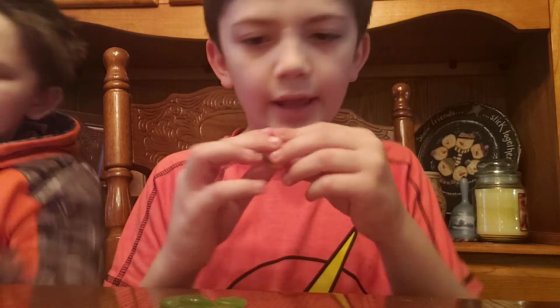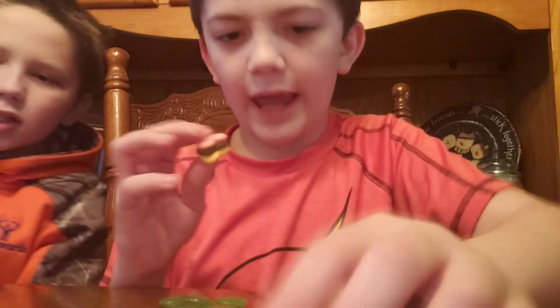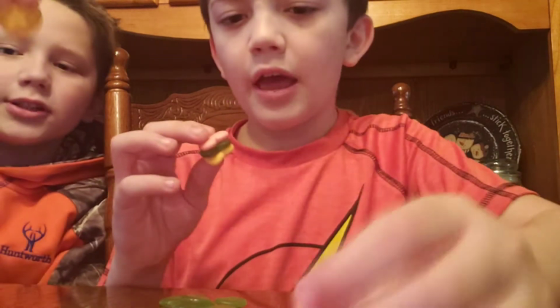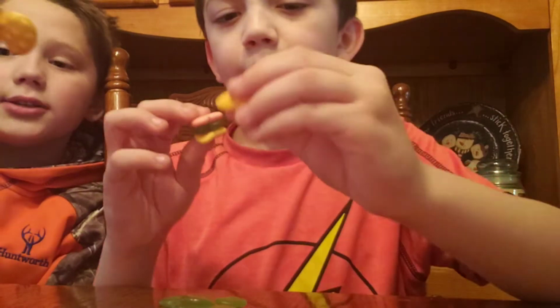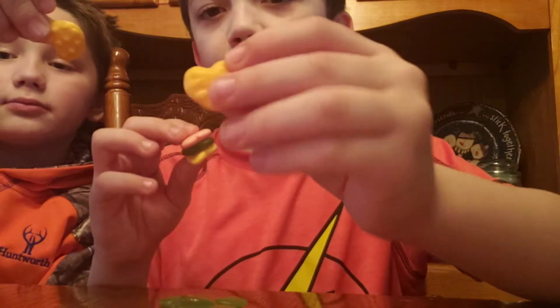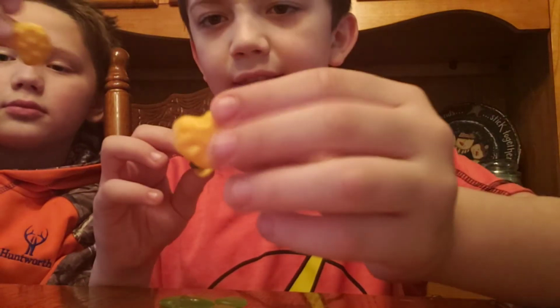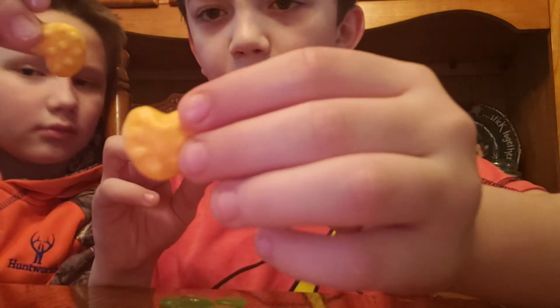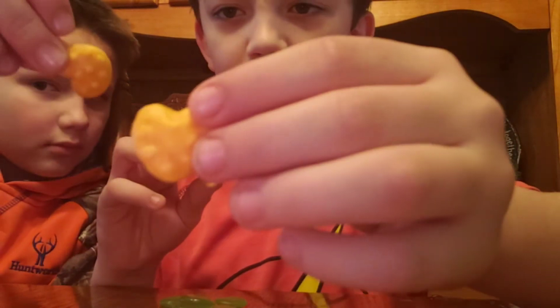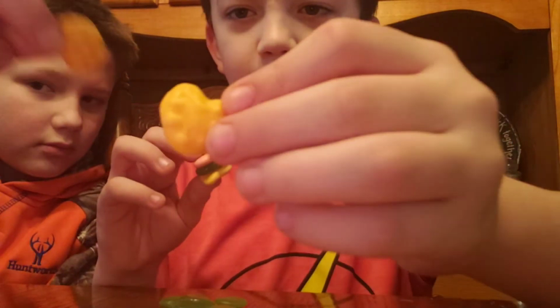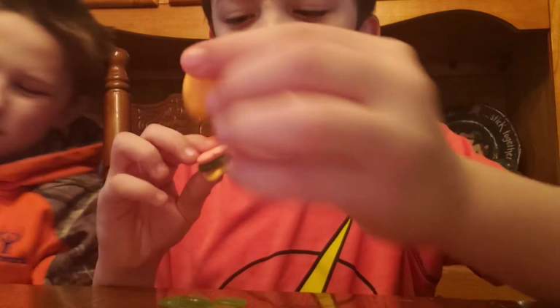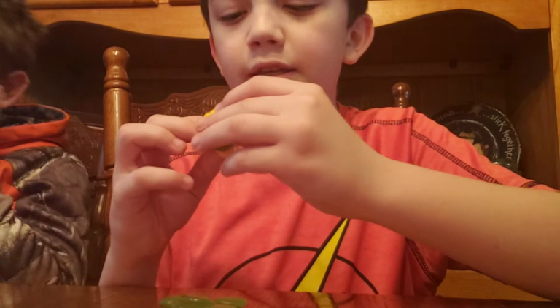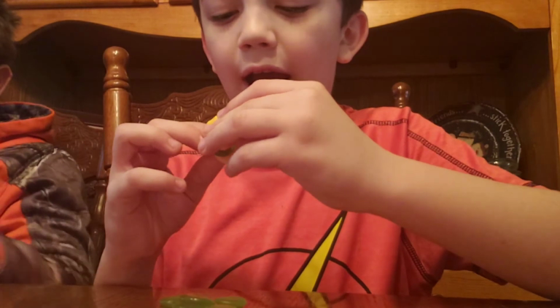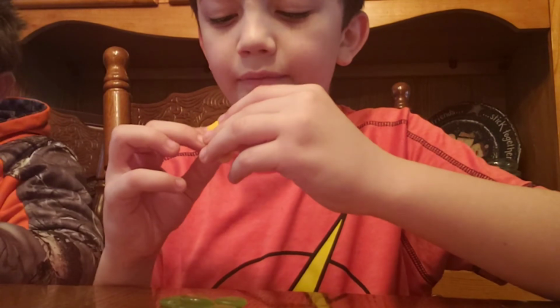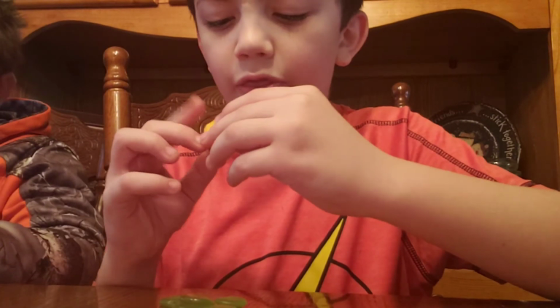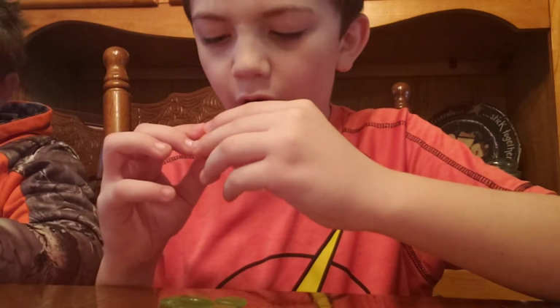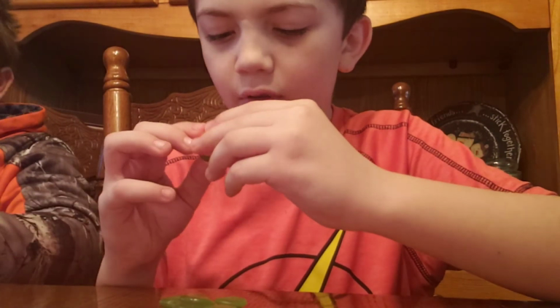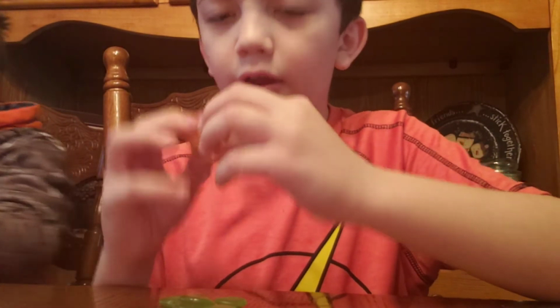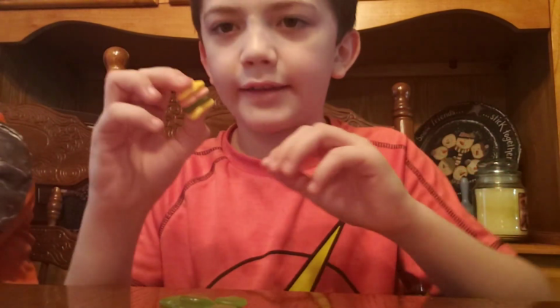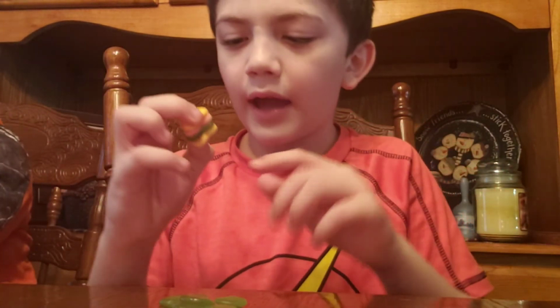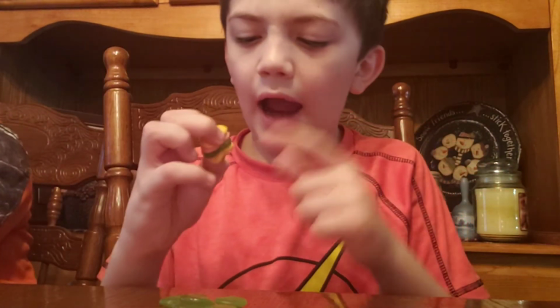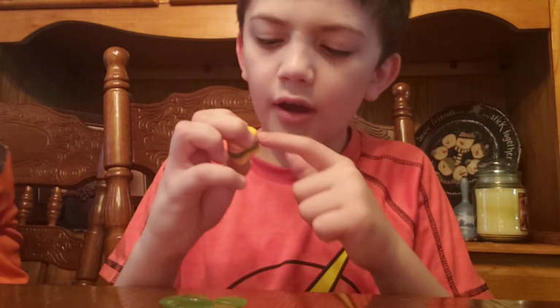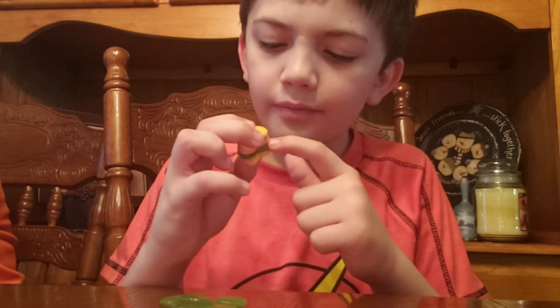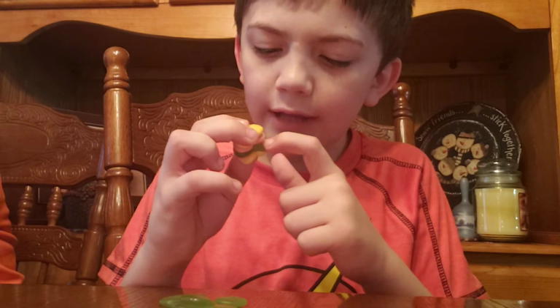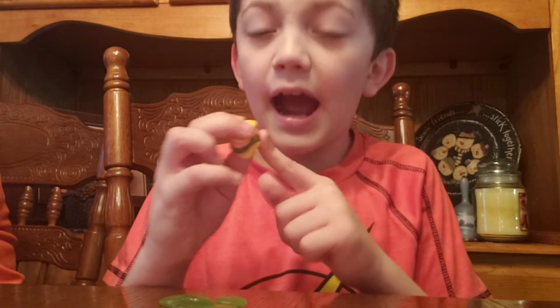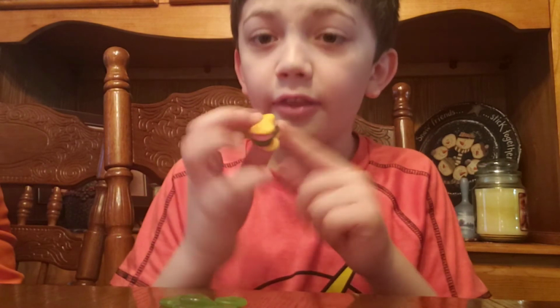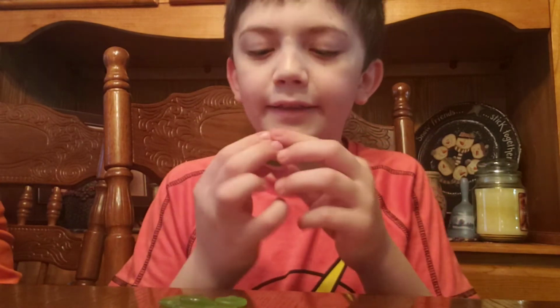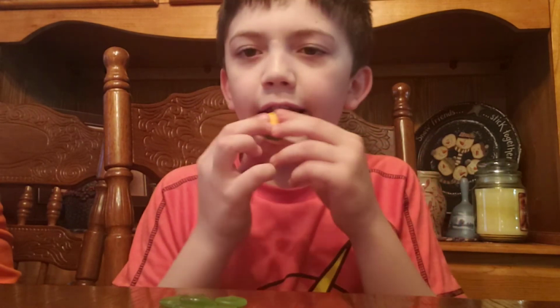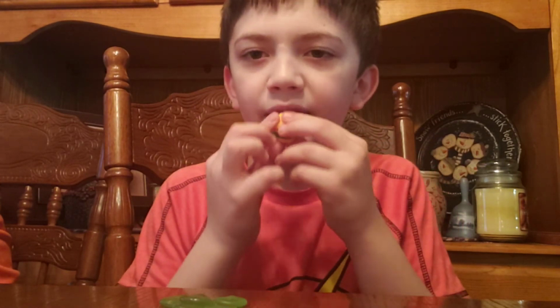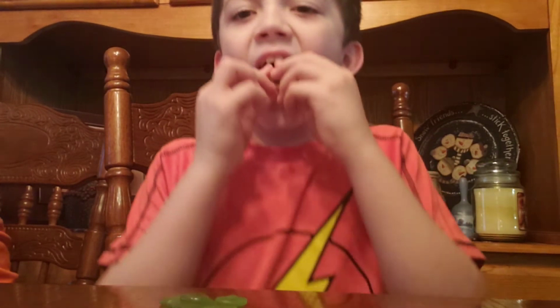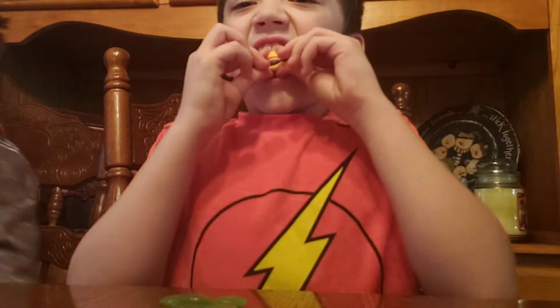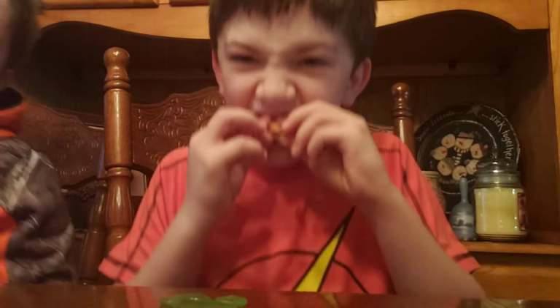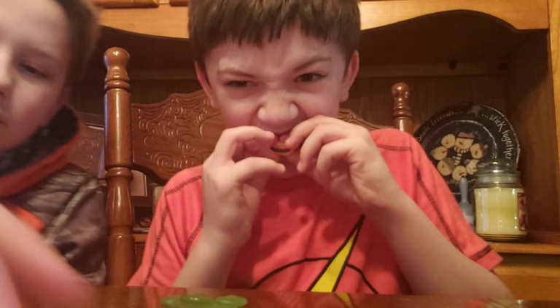And then you take this bun with the sesame seeds, you put it on the heart, on the lettuce, on the patty.